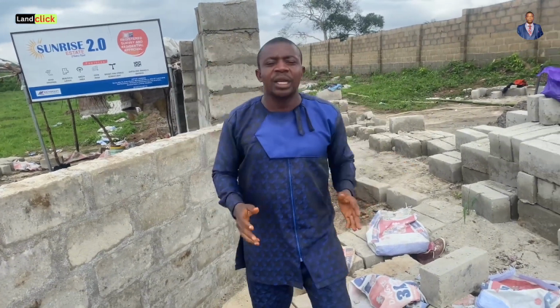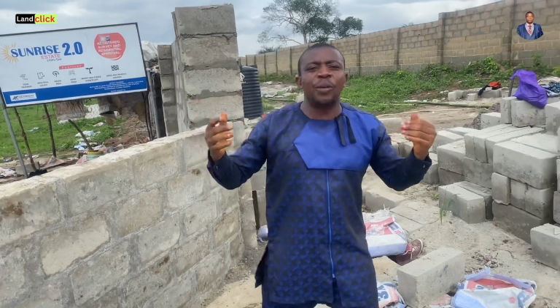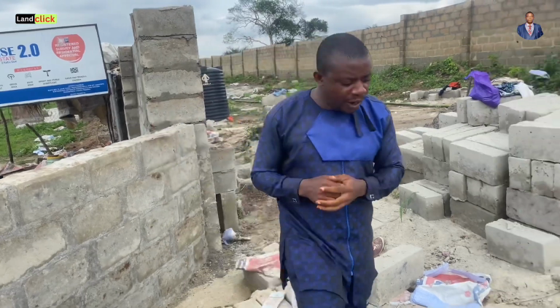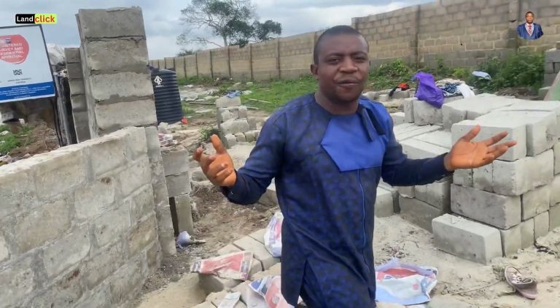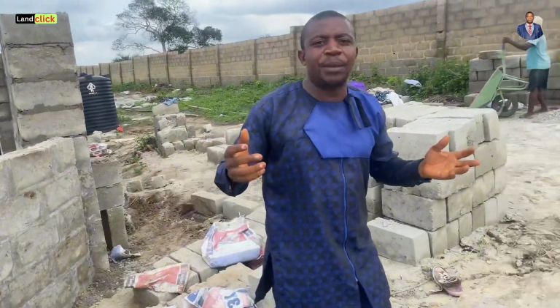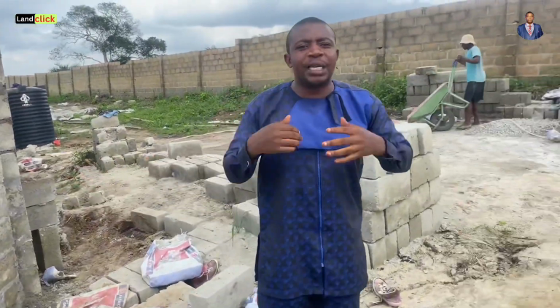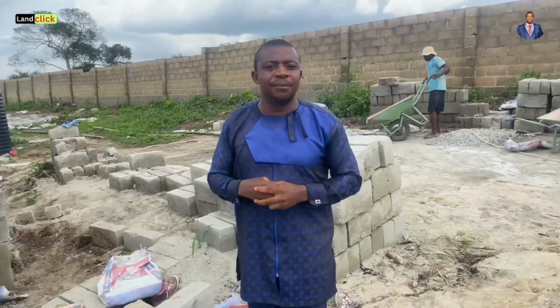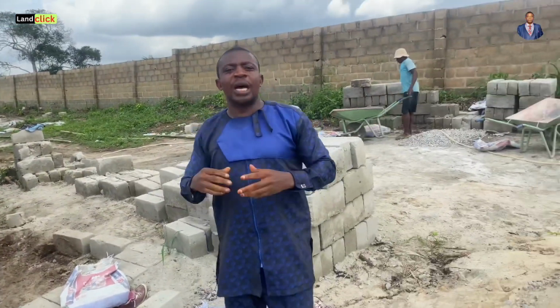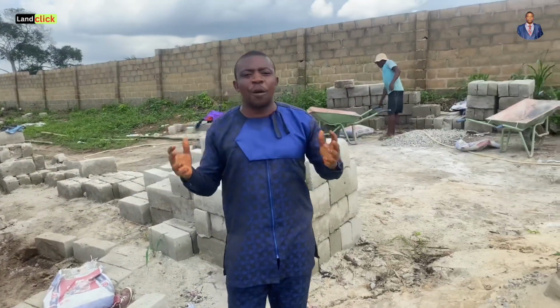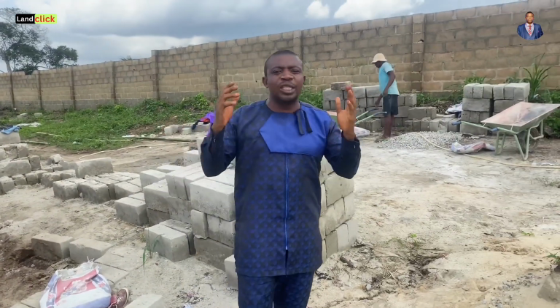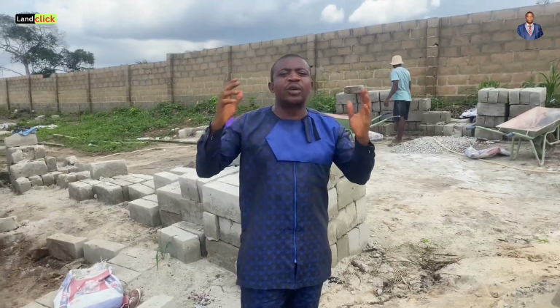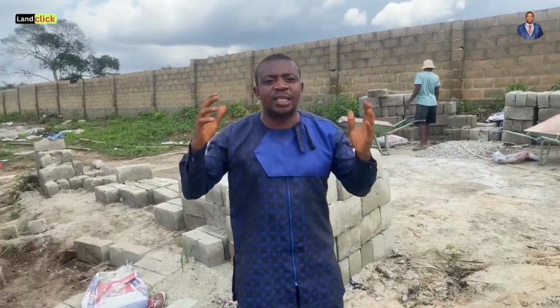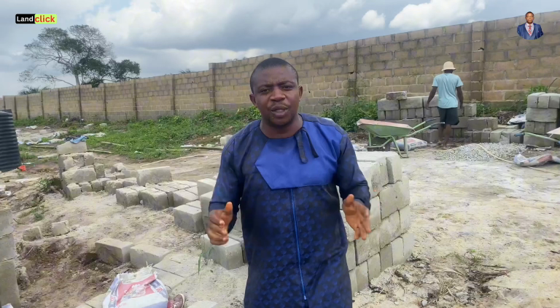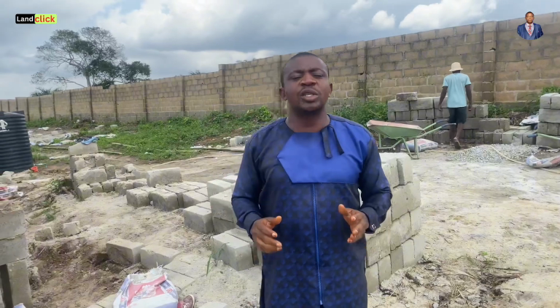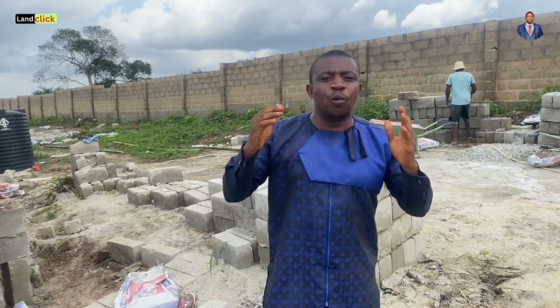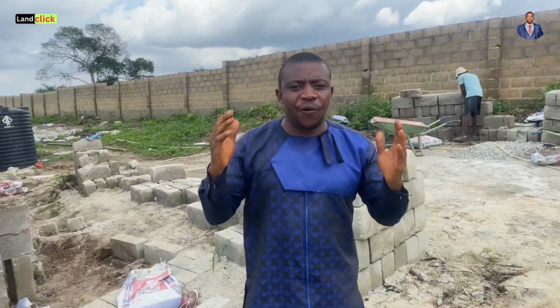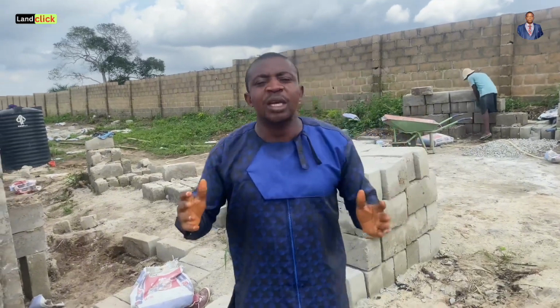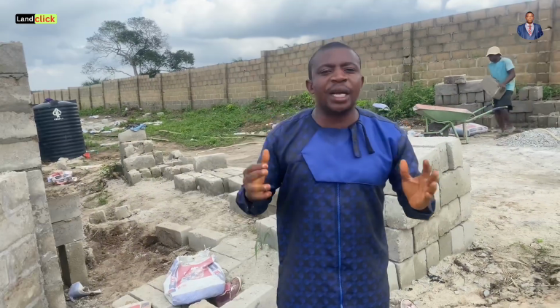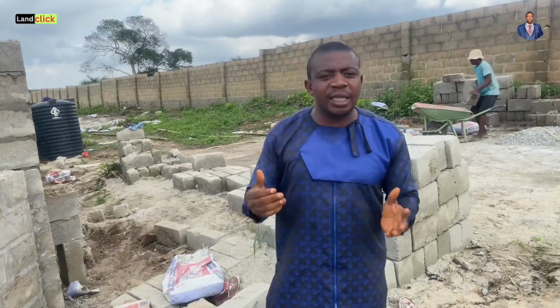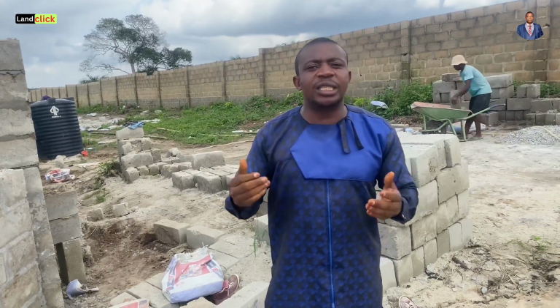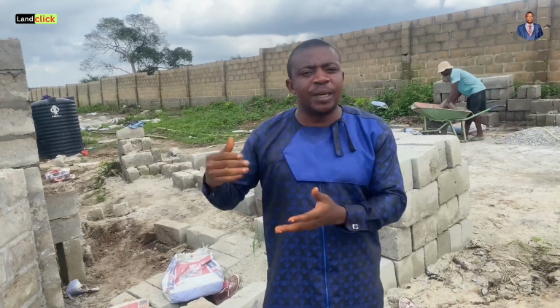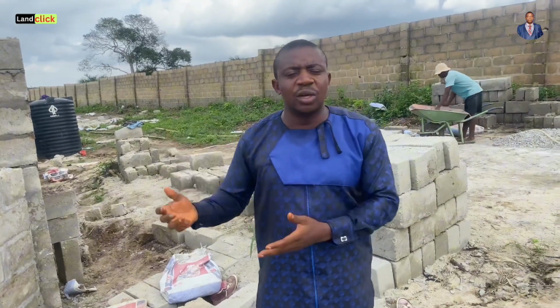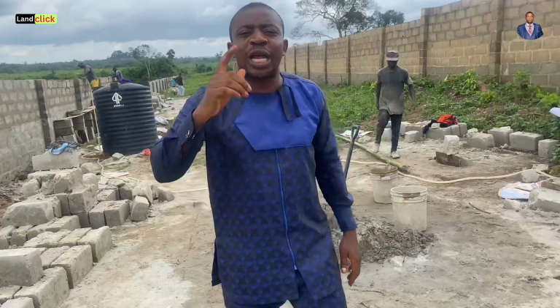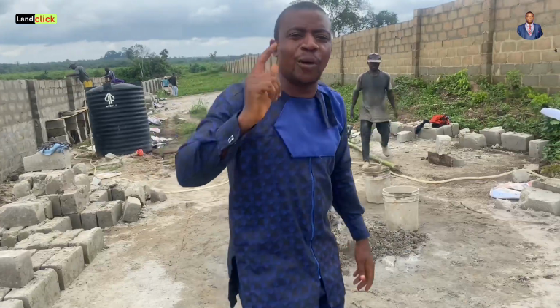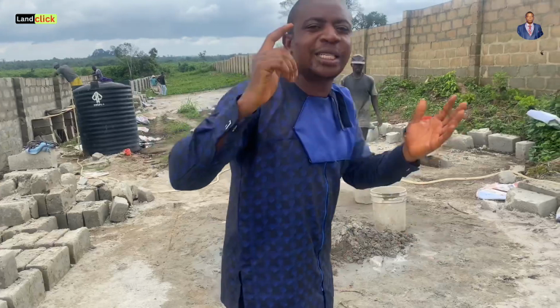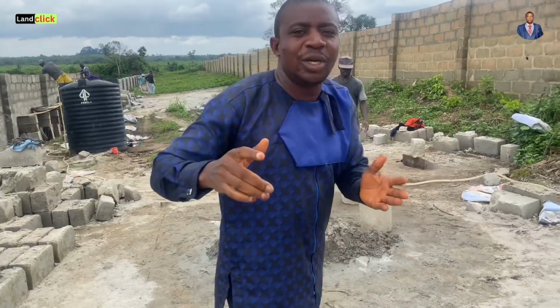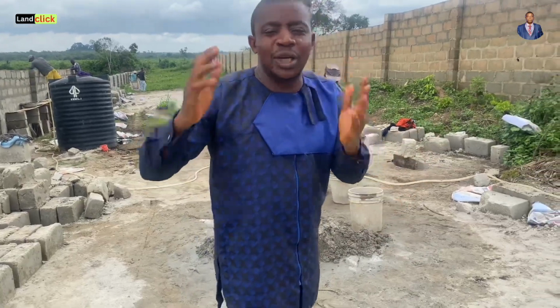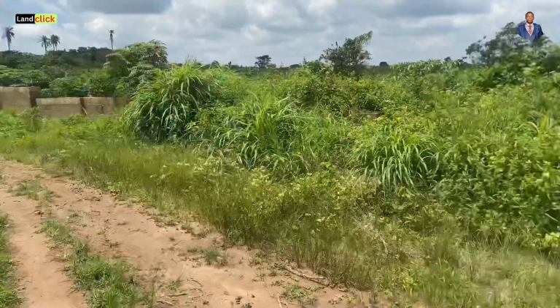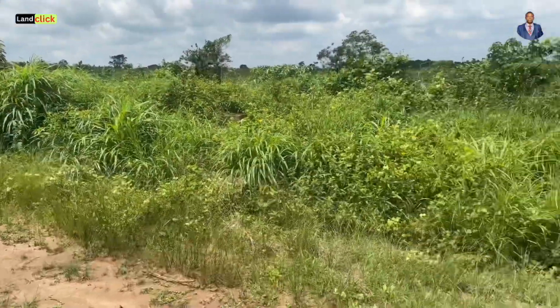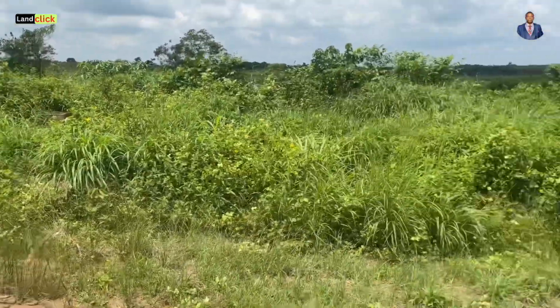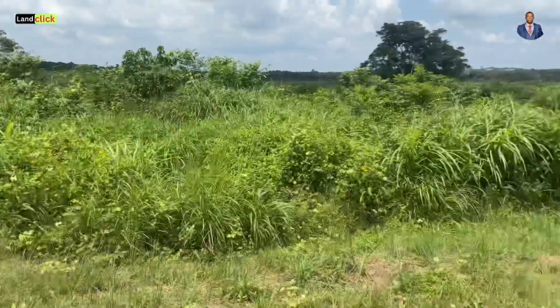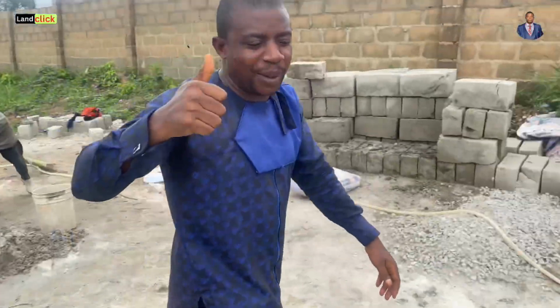If you're coming across my video for the first time, I'm Benjamin, and my job is to assist you with the right real estate information so that you'll be well informed when making your next real estate investment. See you in the next episode — take care, bye!